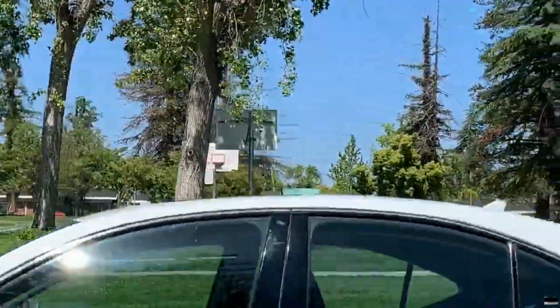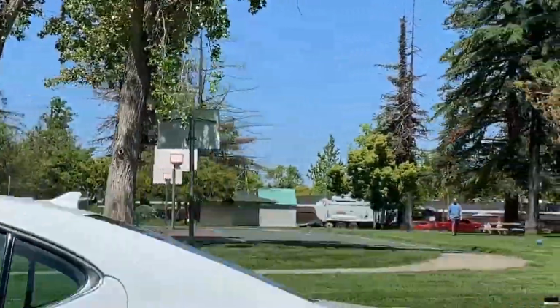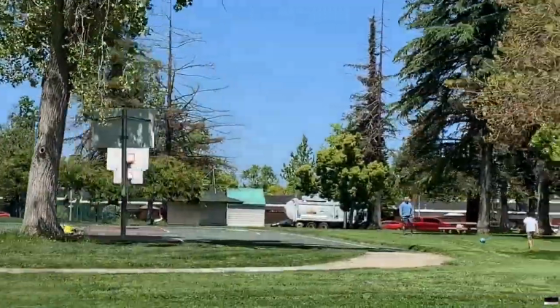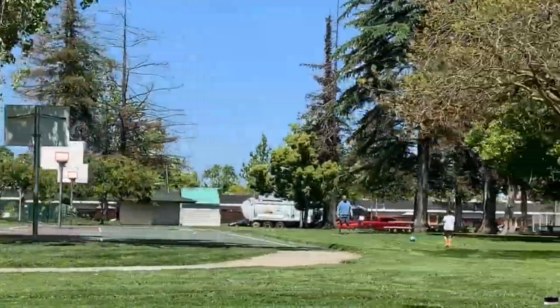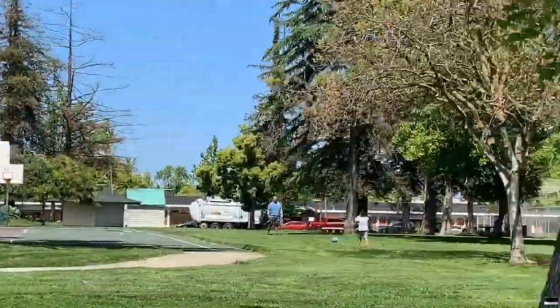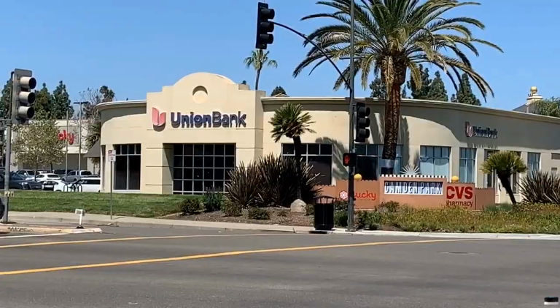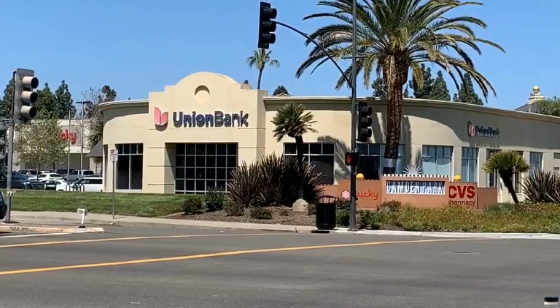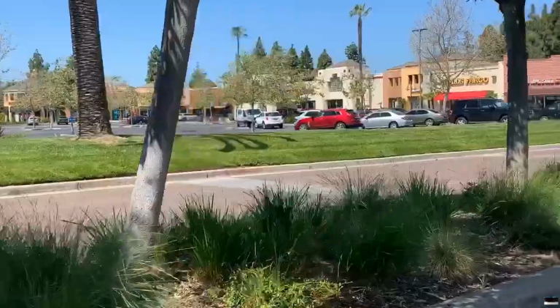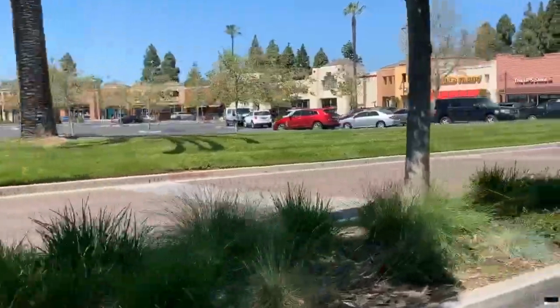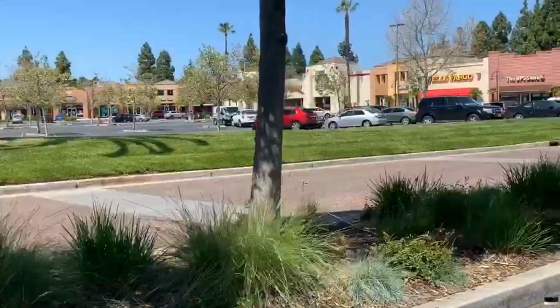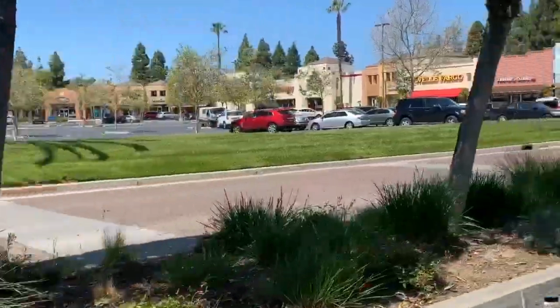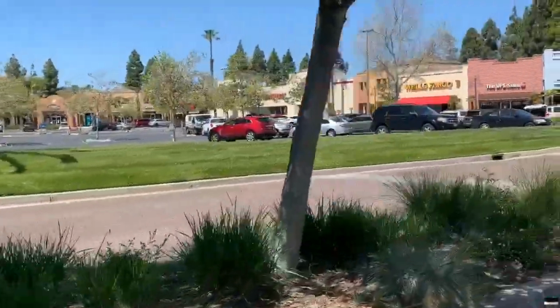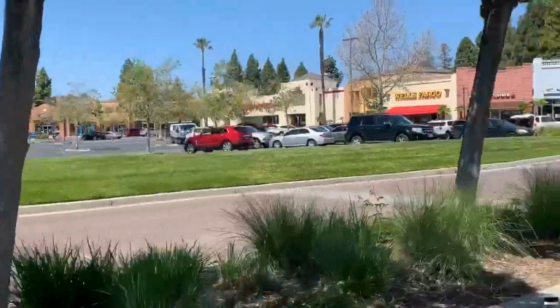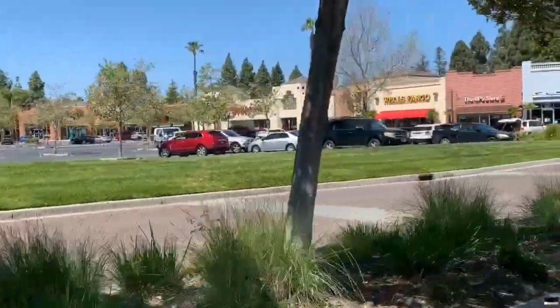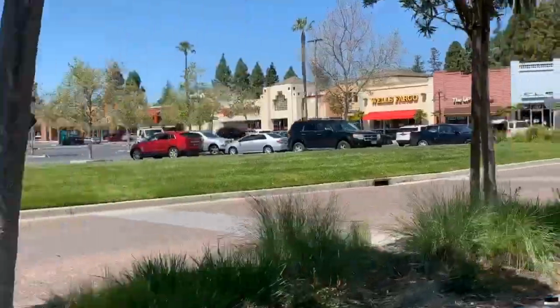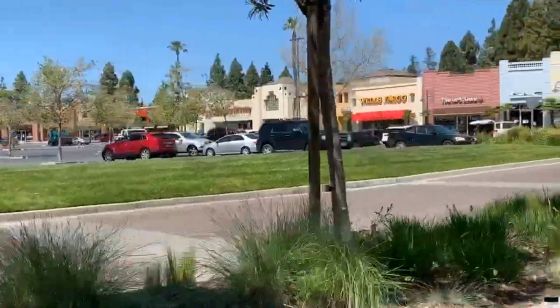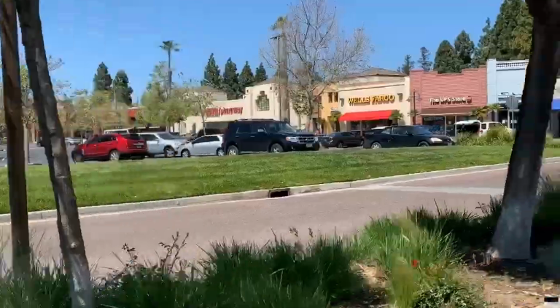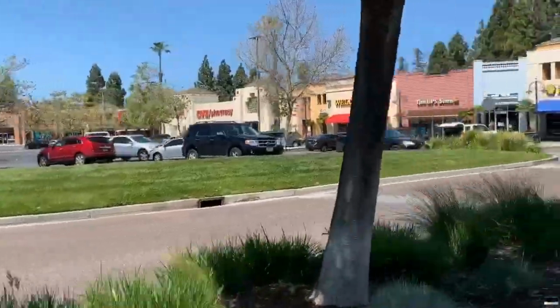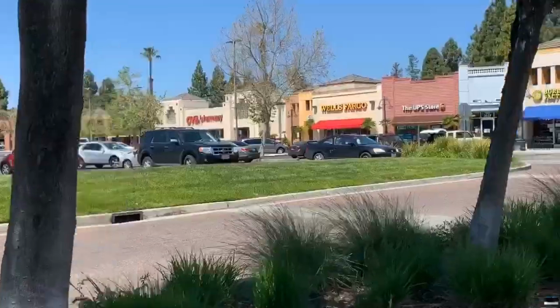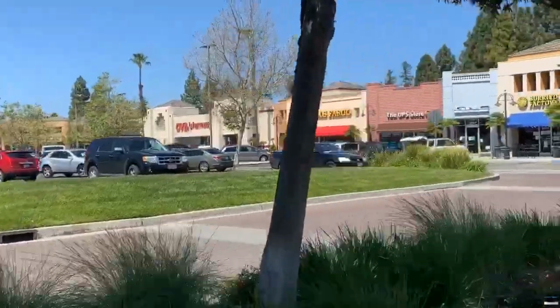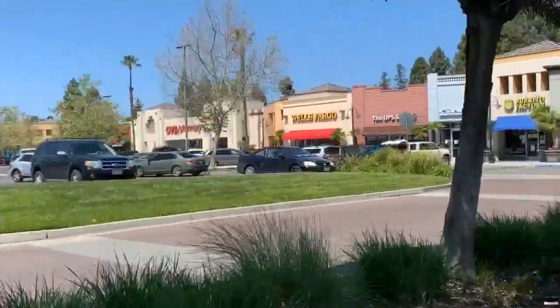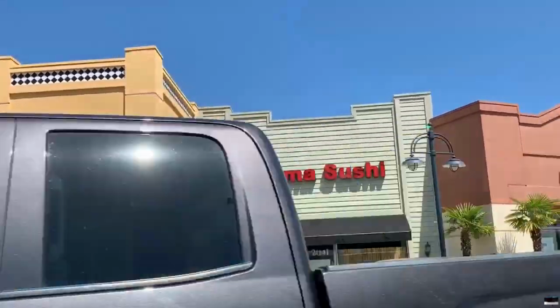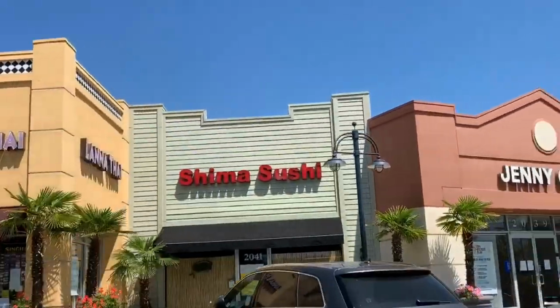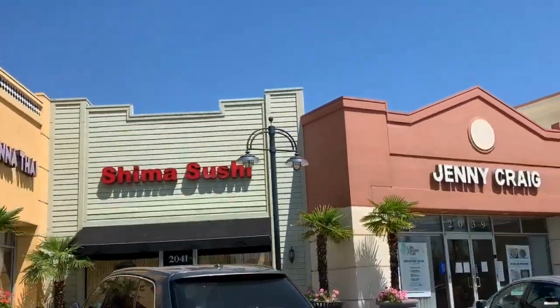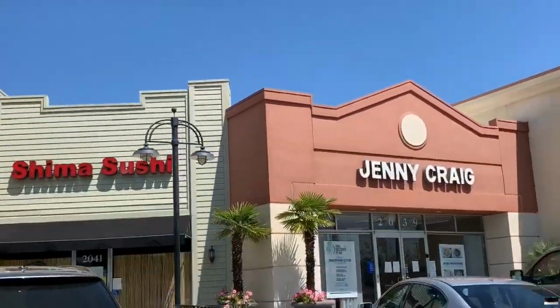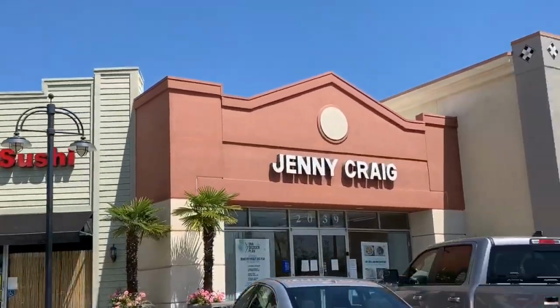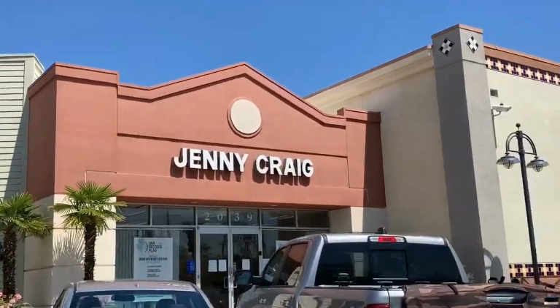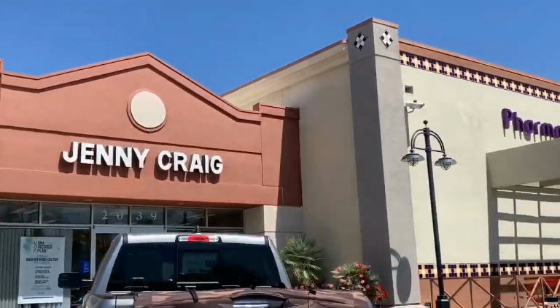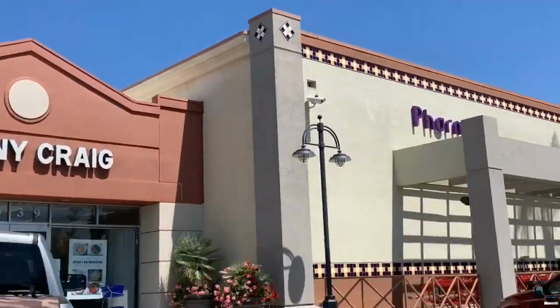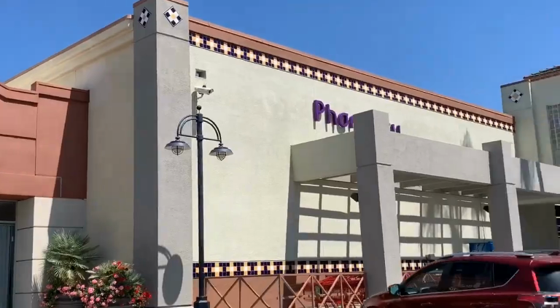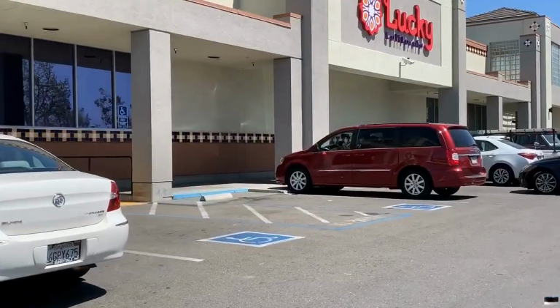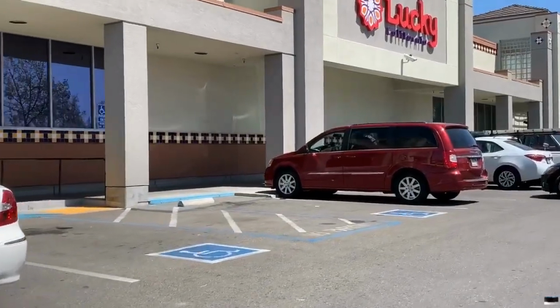Here's another shopping complex — the newer Camden Park. It's anchored by a Lucky grocery store, but there are also banks, food places, coffee — kind of a little bit of everything, honestly. It's a nice little spot.